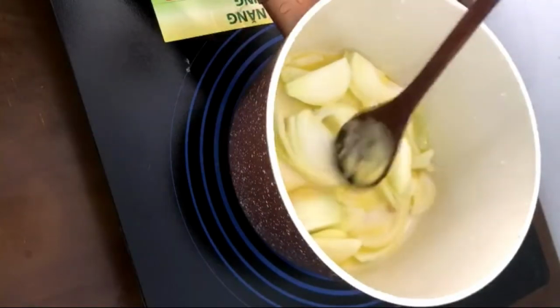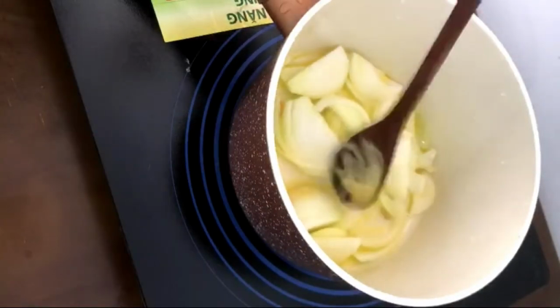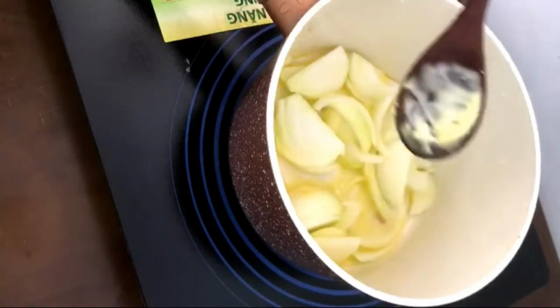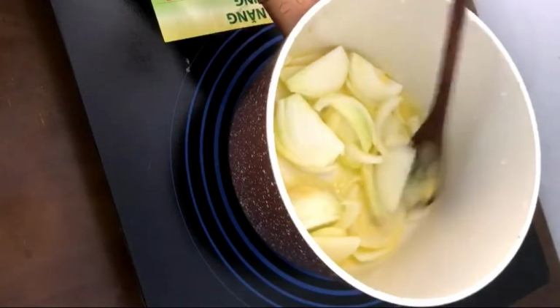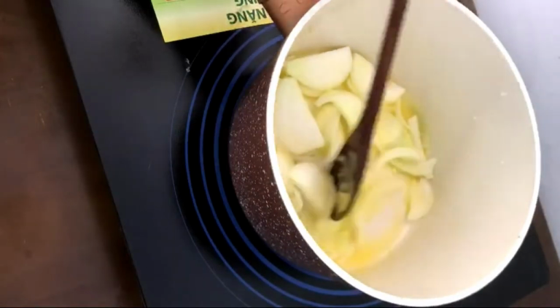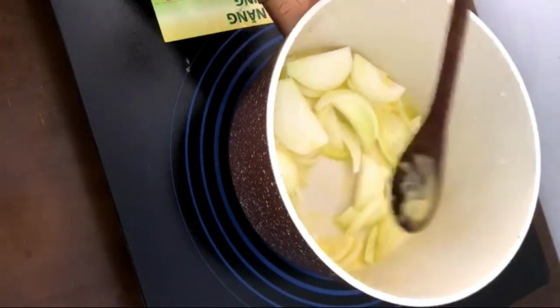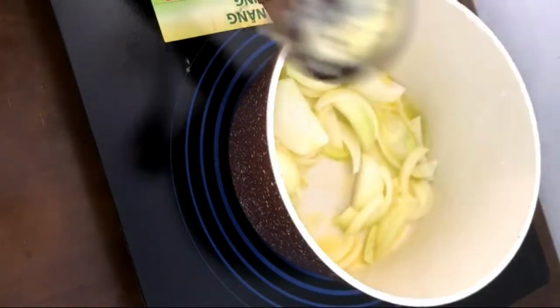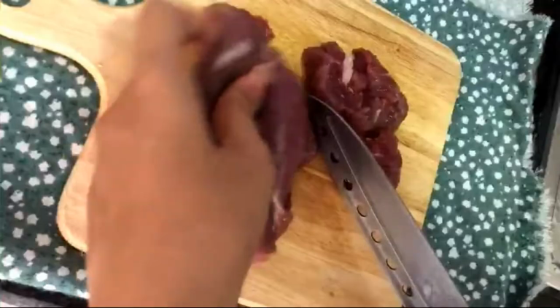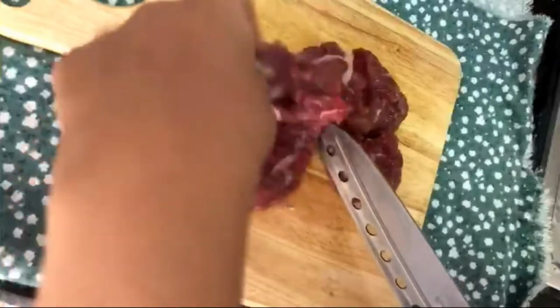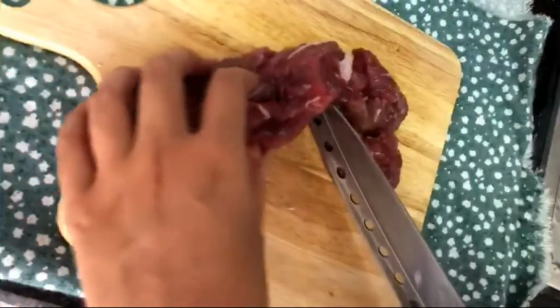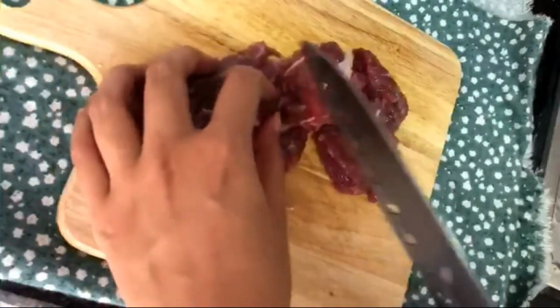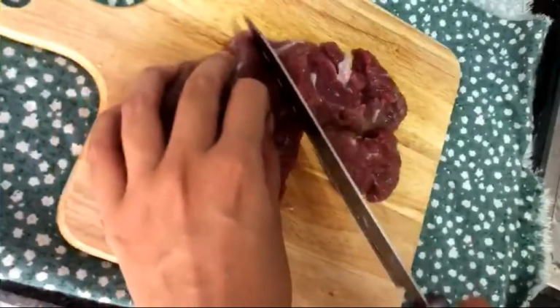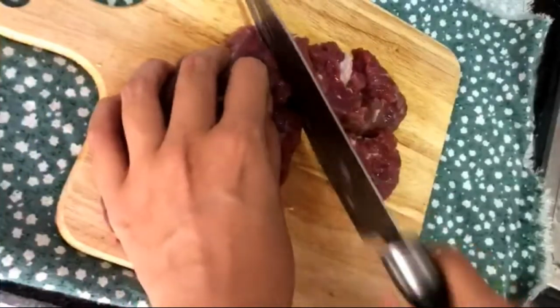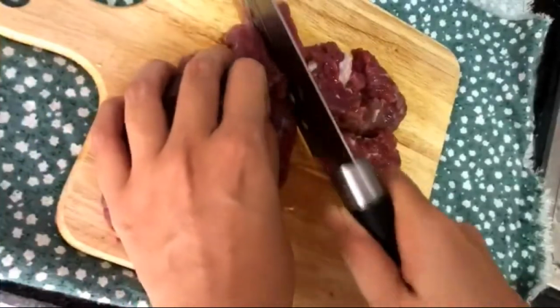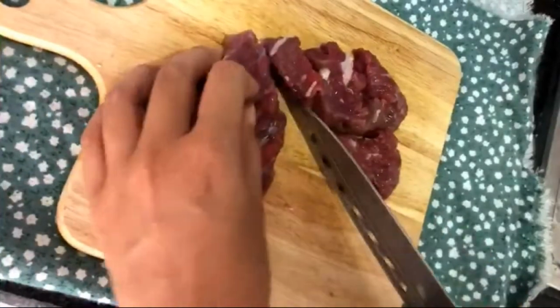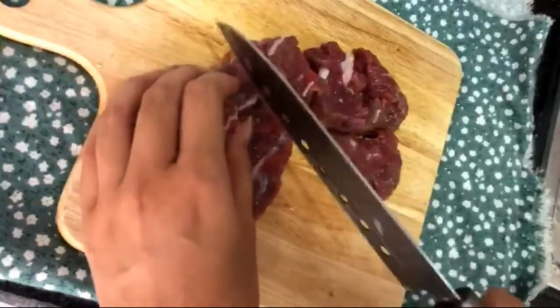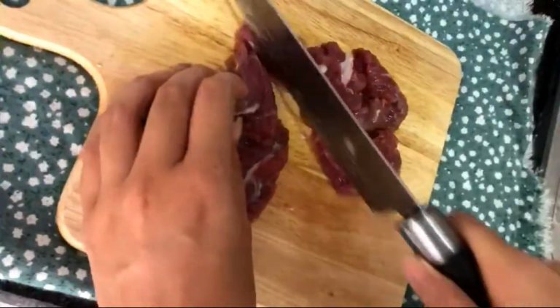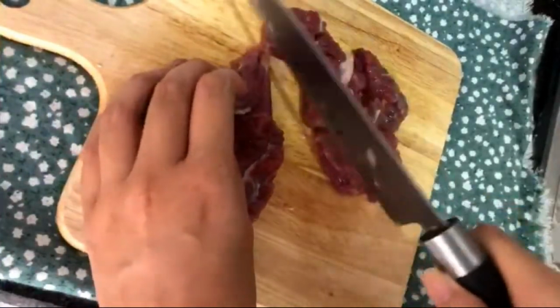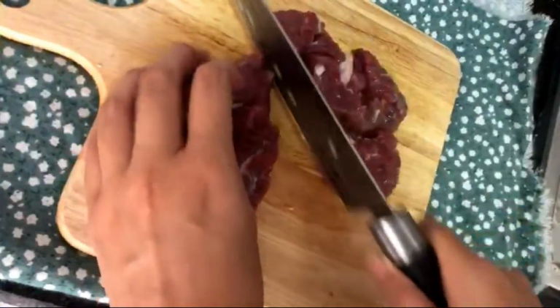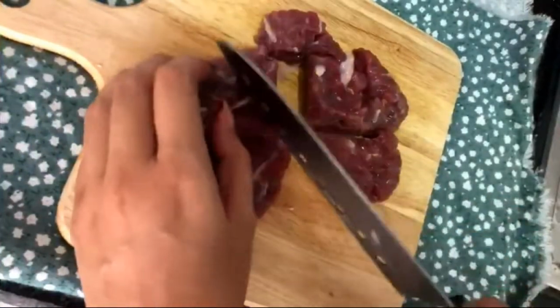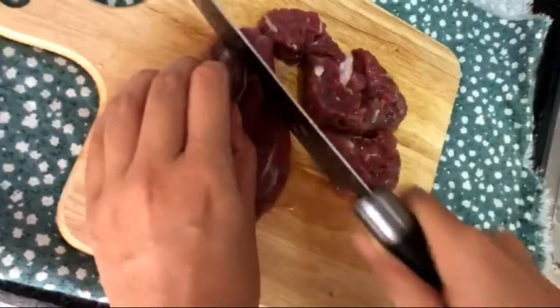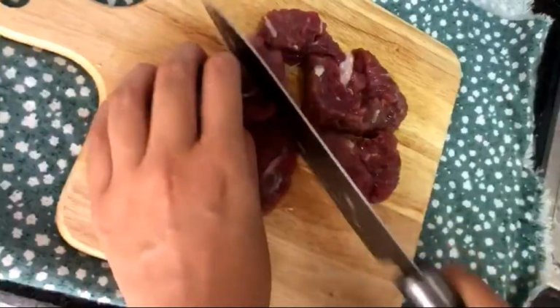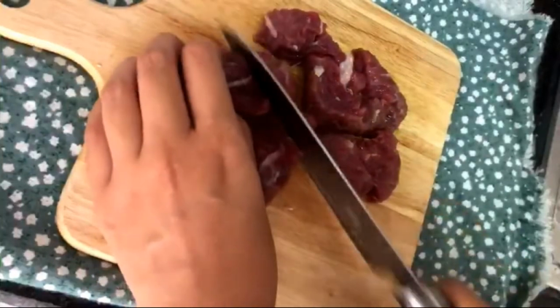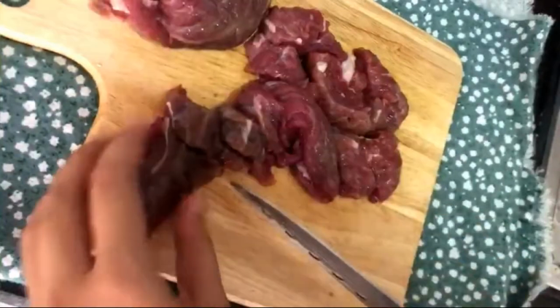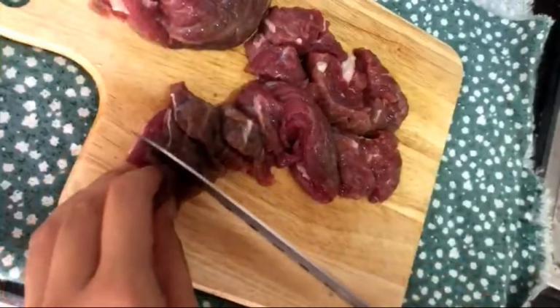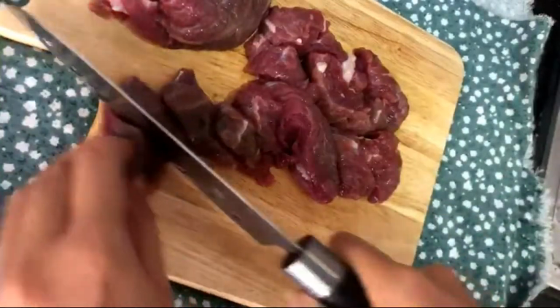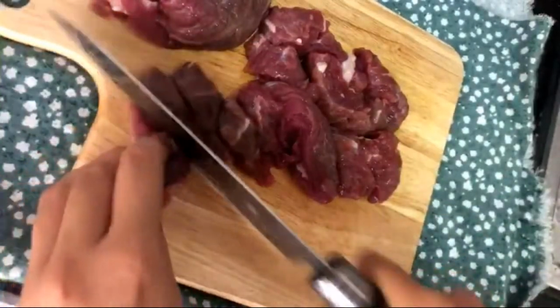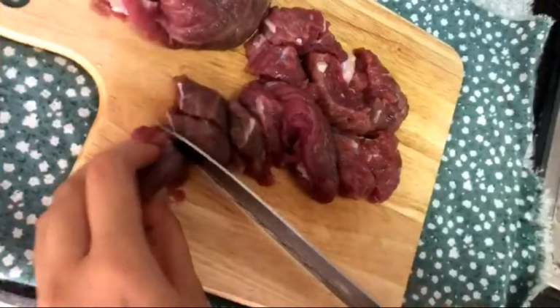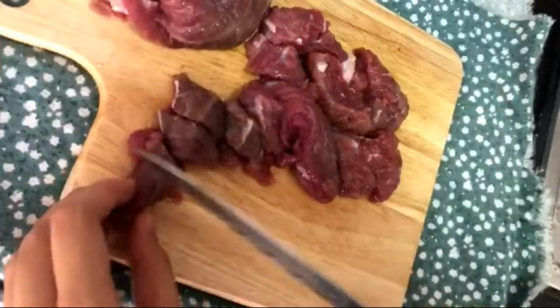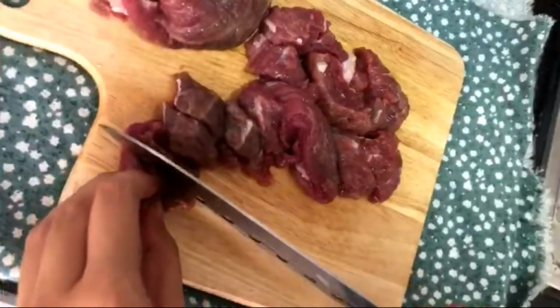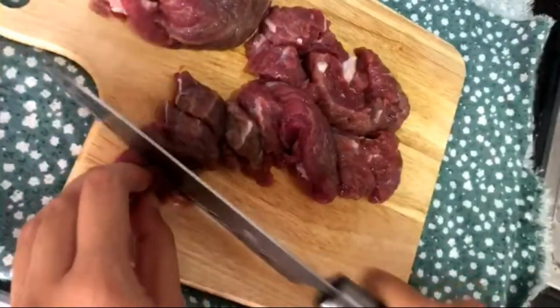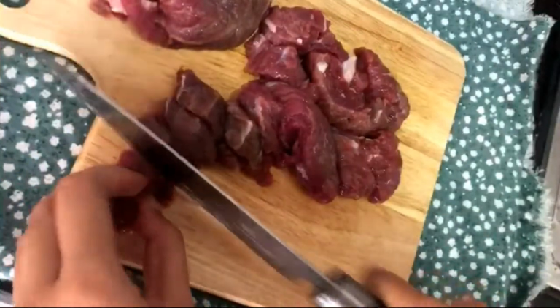Into the pot I'm gonna add in some butter, or you can also use margarine, and add in the white onions. Everything is on low heat so it's gonna take a while to brown. In the meantime I'm gonna go ahead and continue to prep my beef.